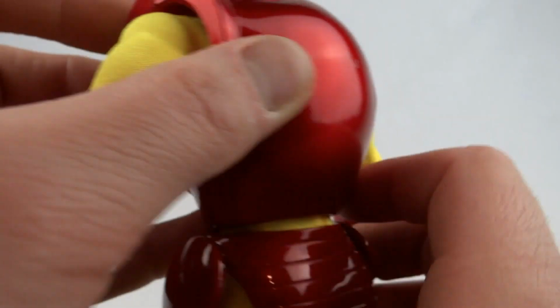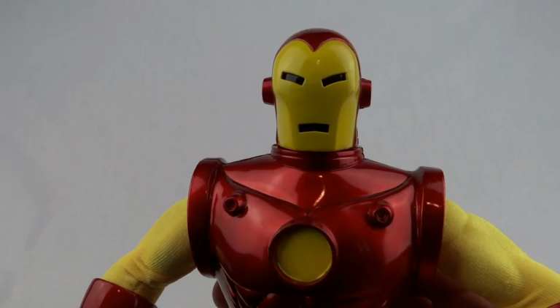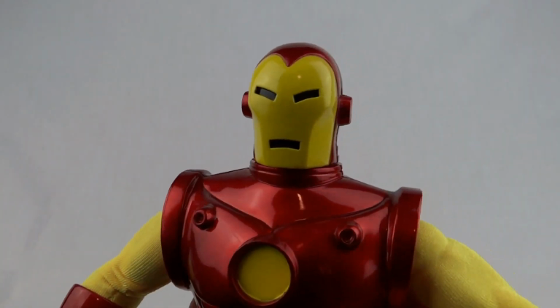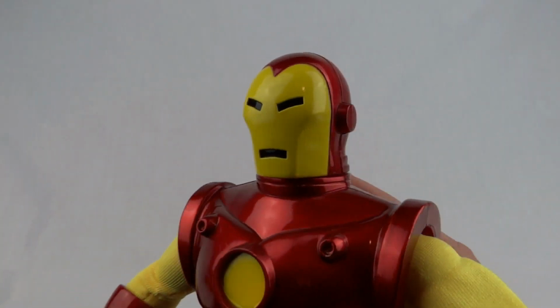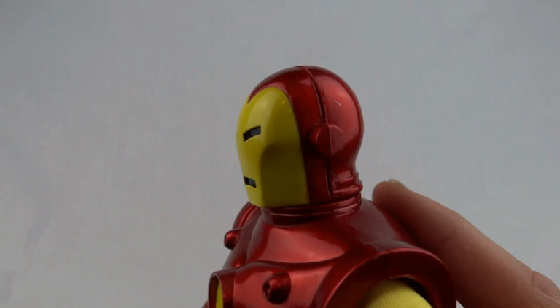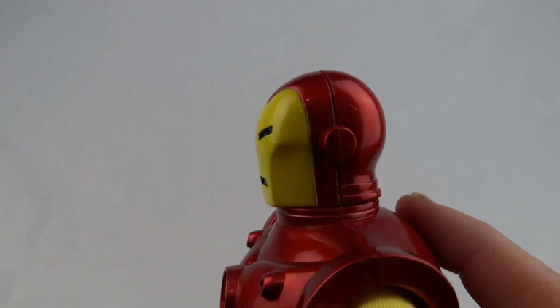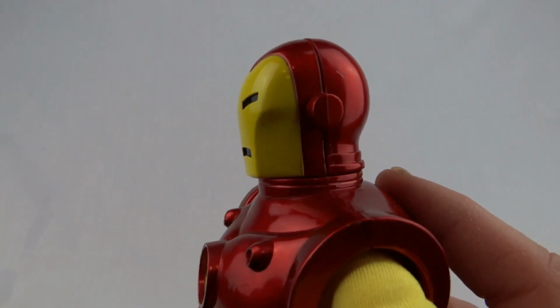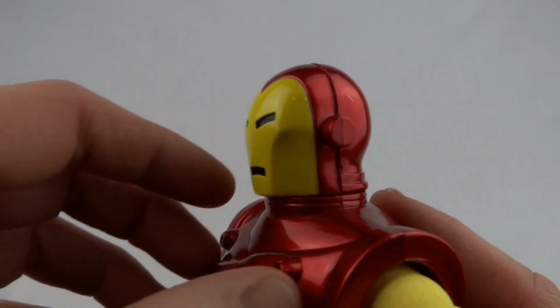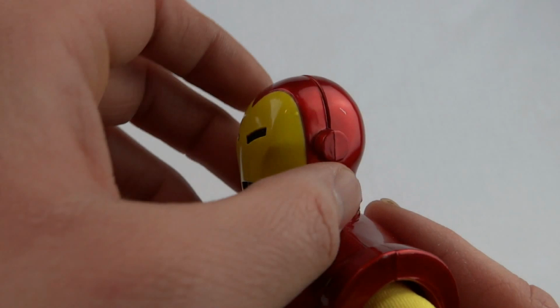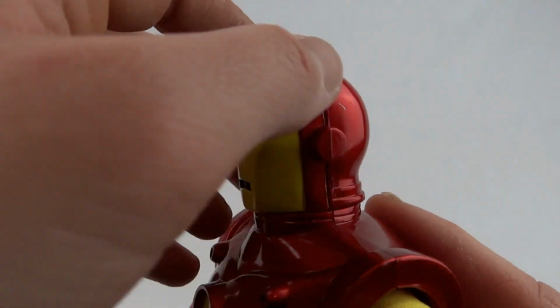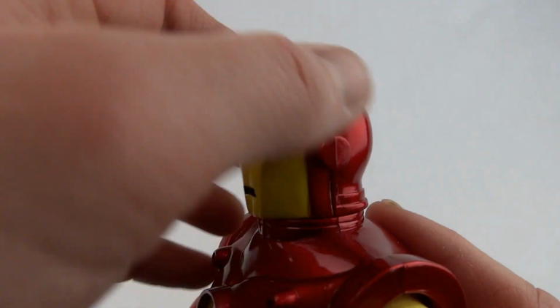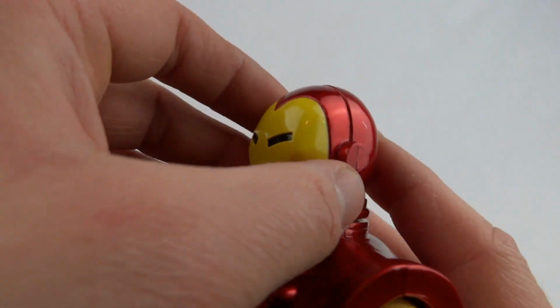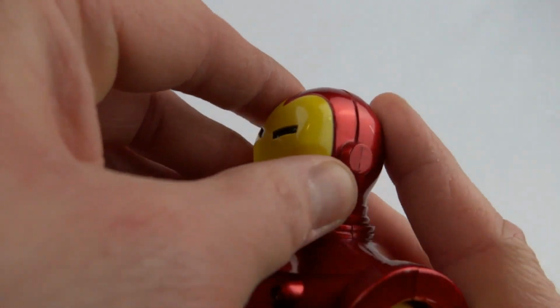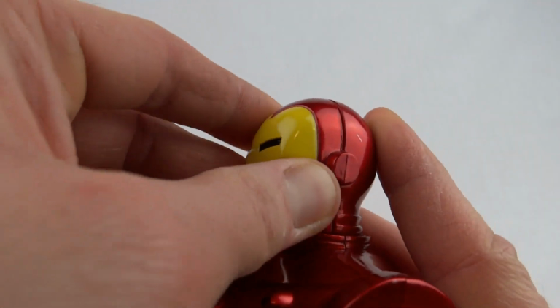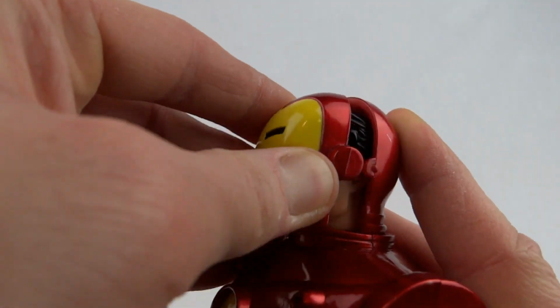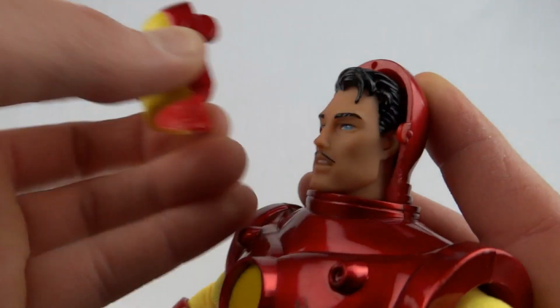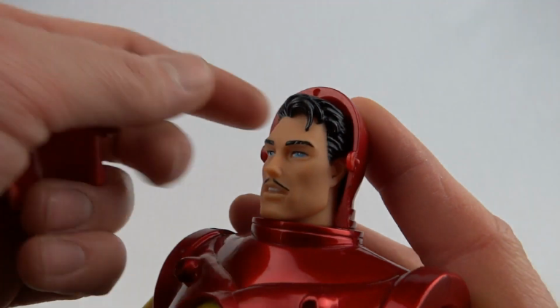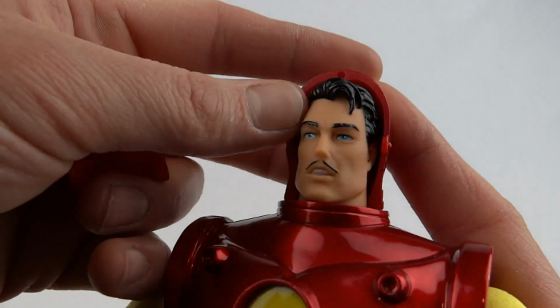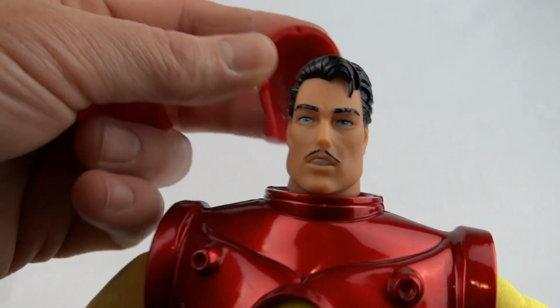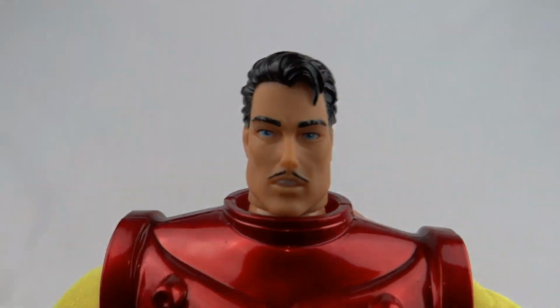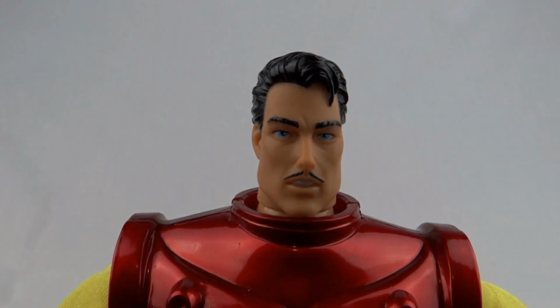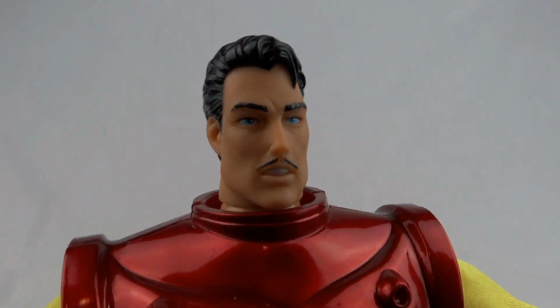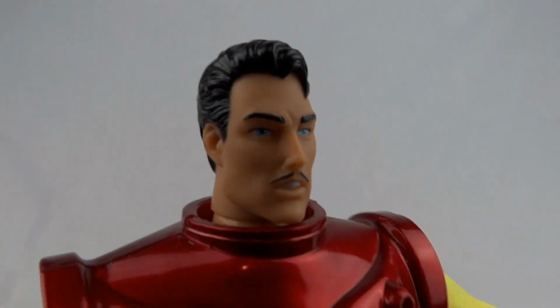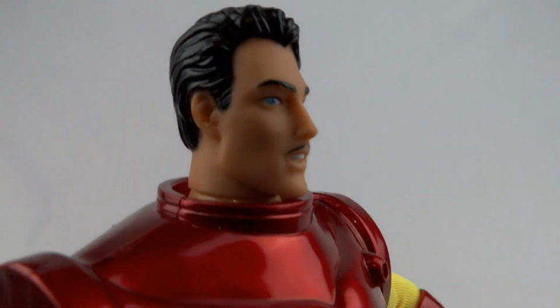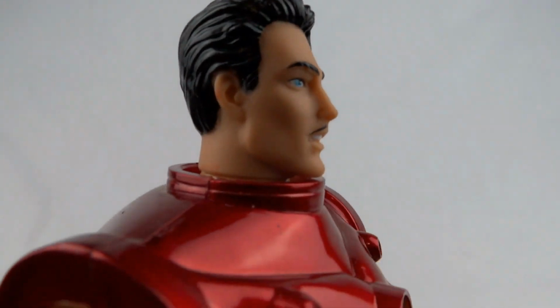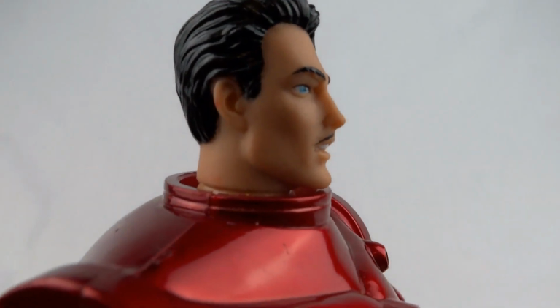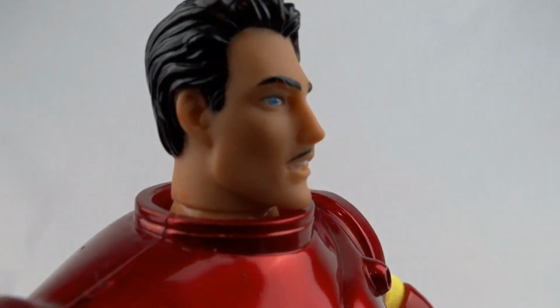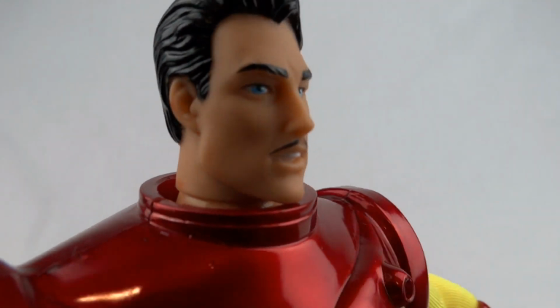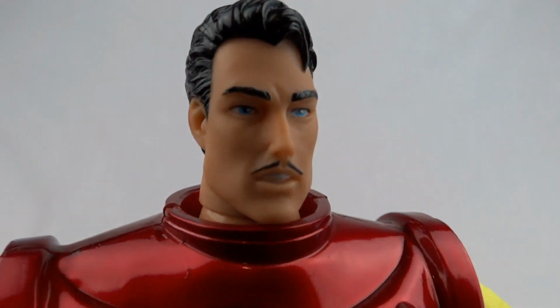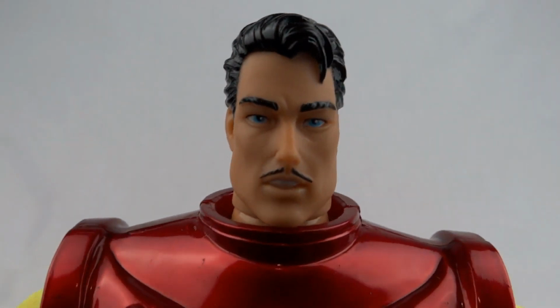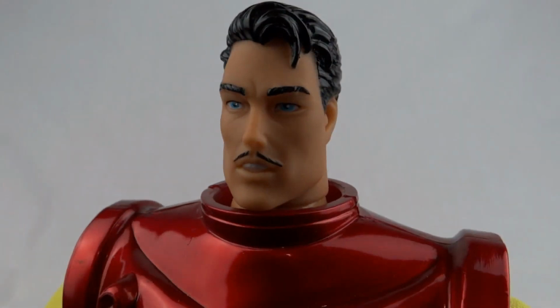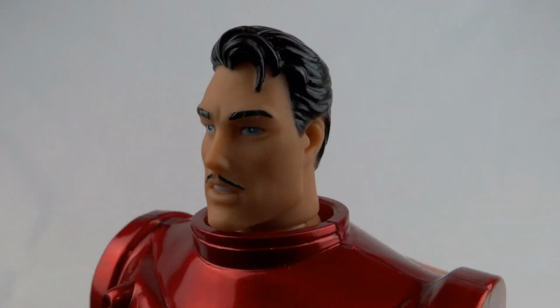One more feature on this fella — you can see the seam across the helmet there. This actually does come off. And now we can see Tony Stark. Looking pretty cool — that's a very good head sculpt.